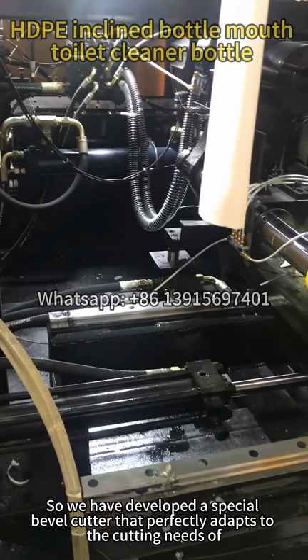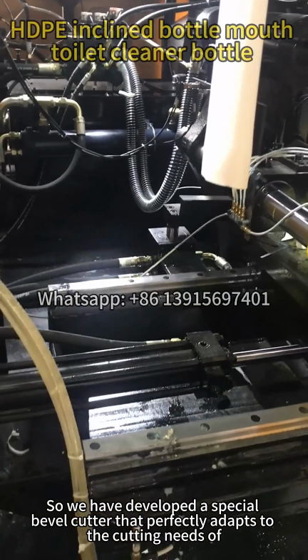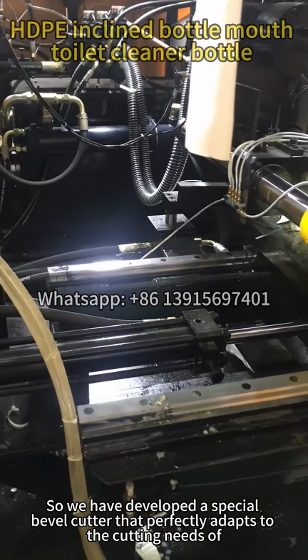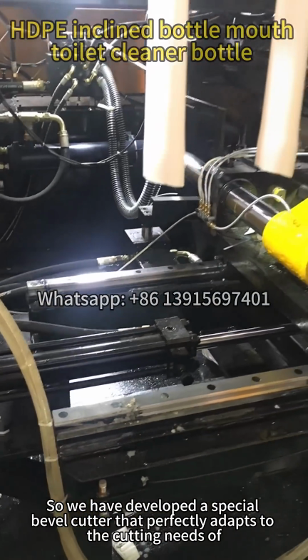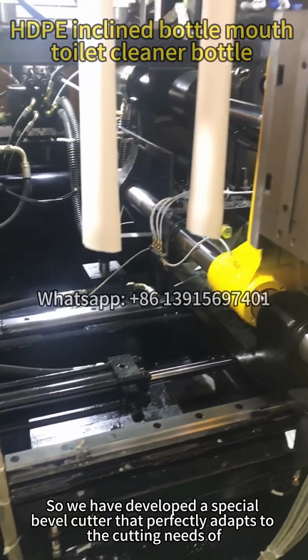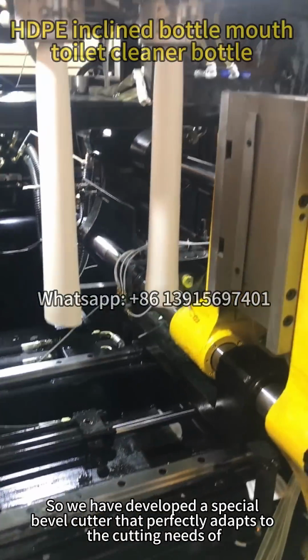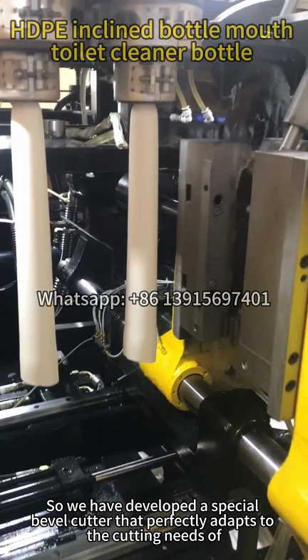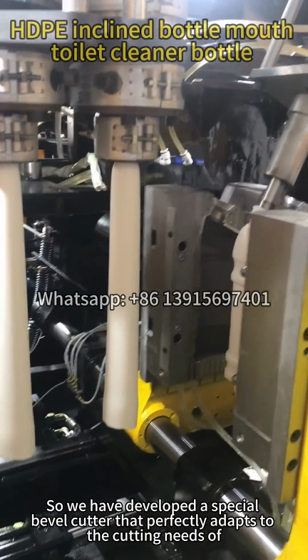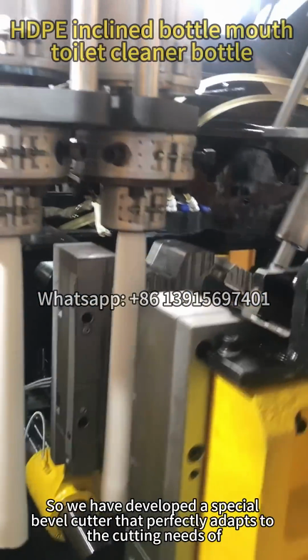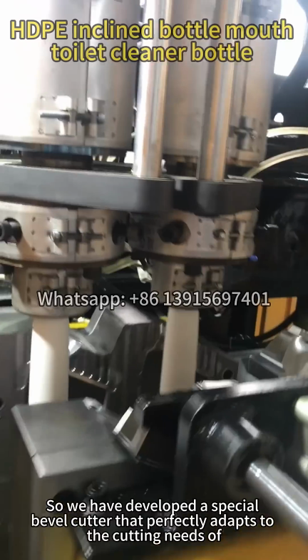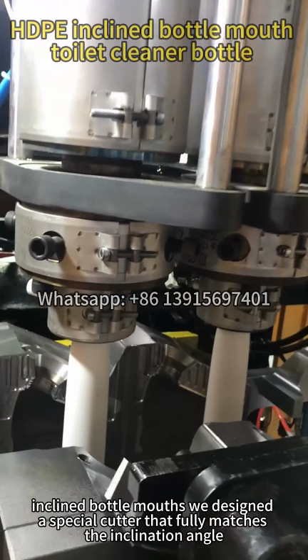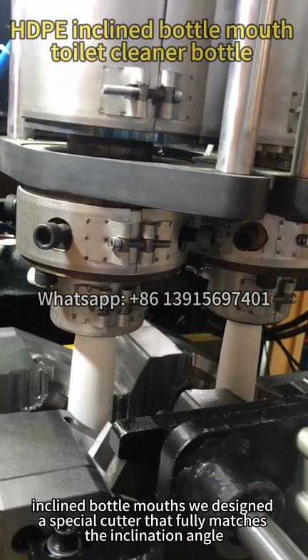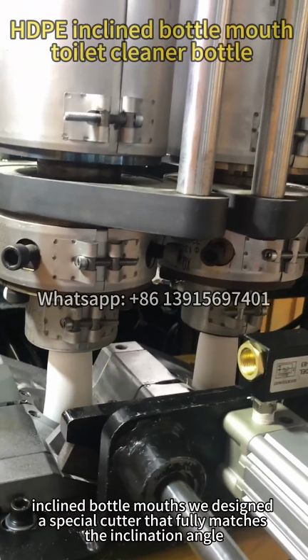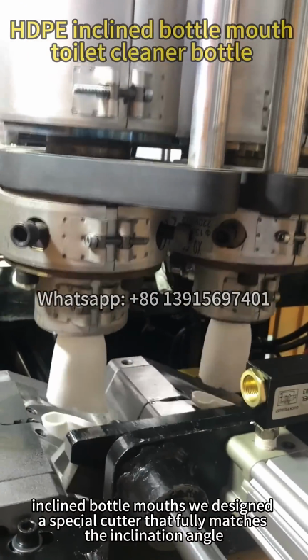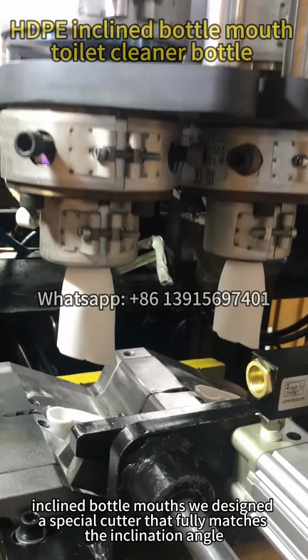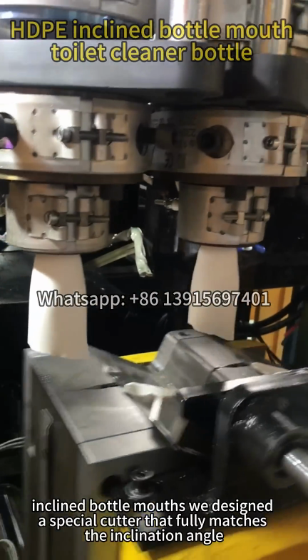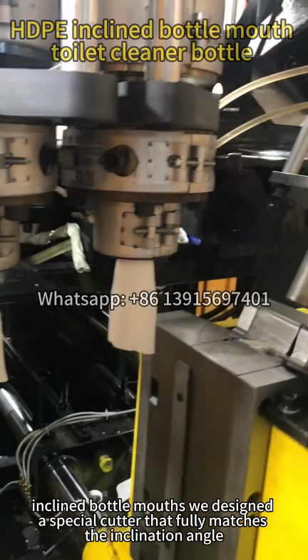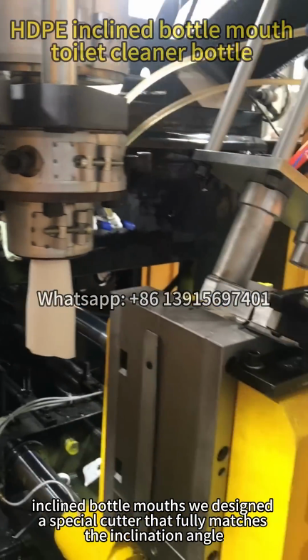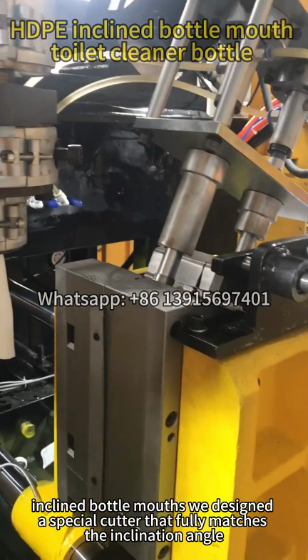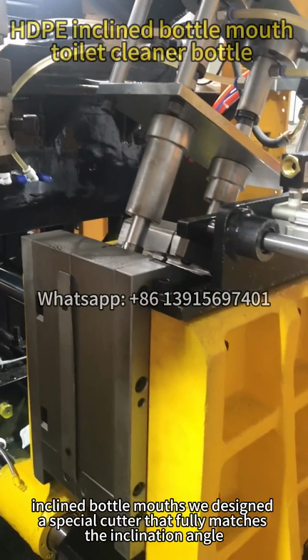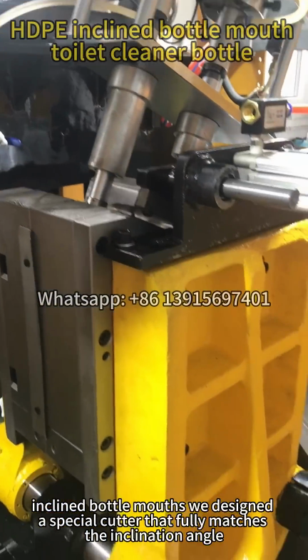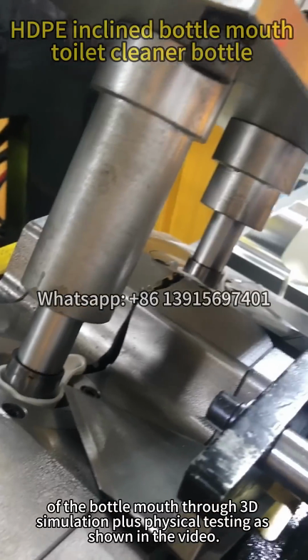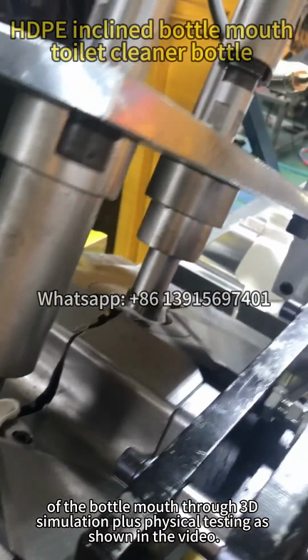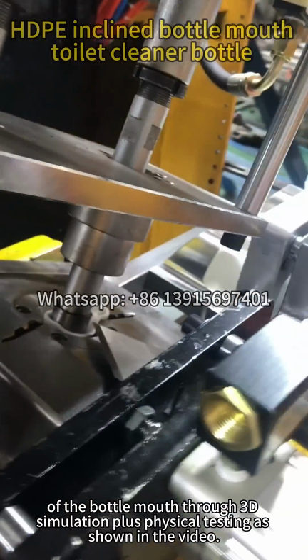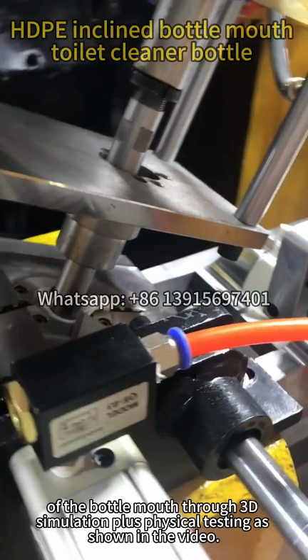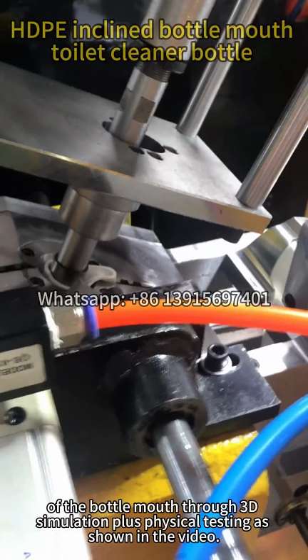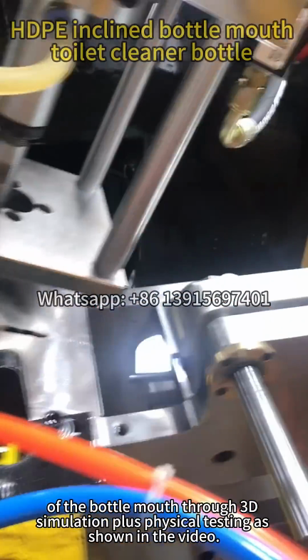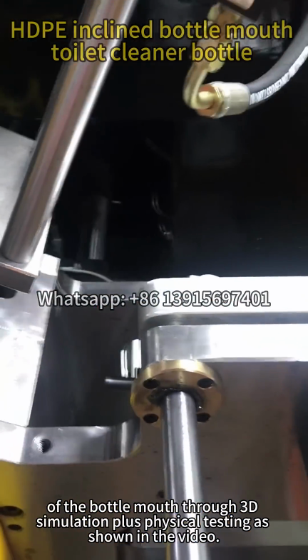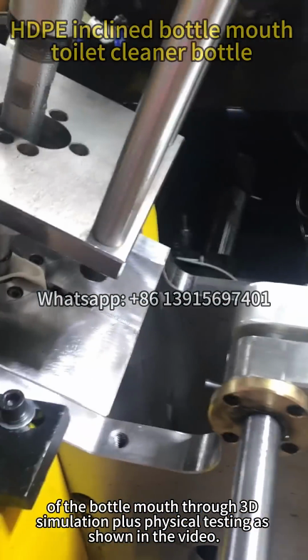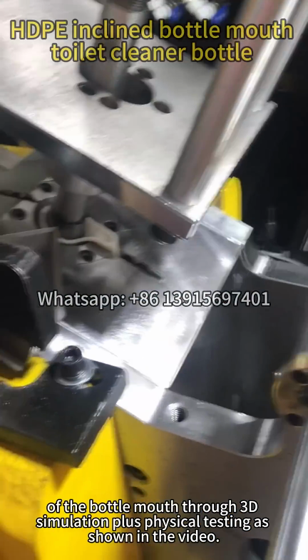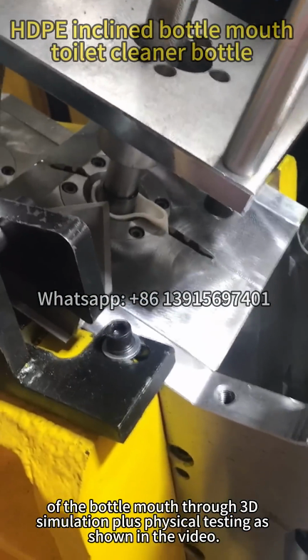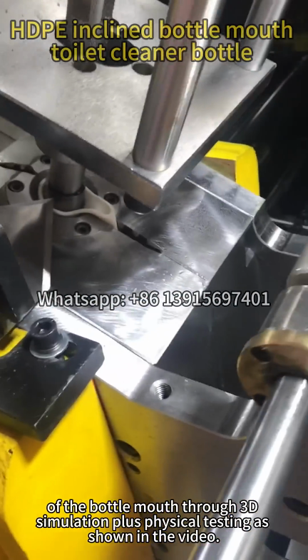We have developed a special bevel cutter that perfectly adapts to the cutting needs of inclined bottle mouths. We designed a special cutter that fully matches the inclination angle of the bottle mouth through 3D simulation plus physical testing, as shown in the video.